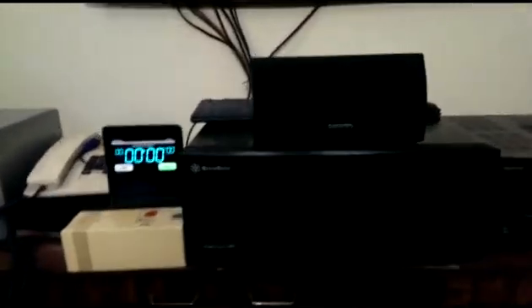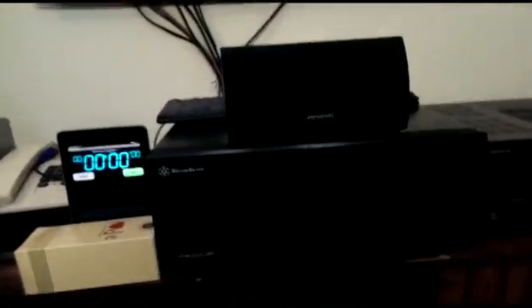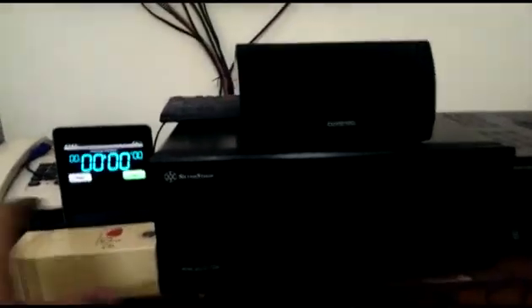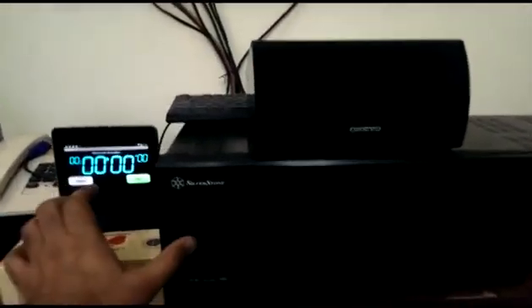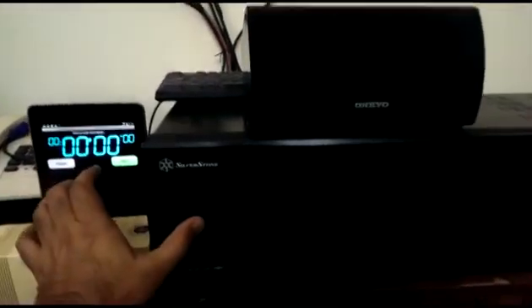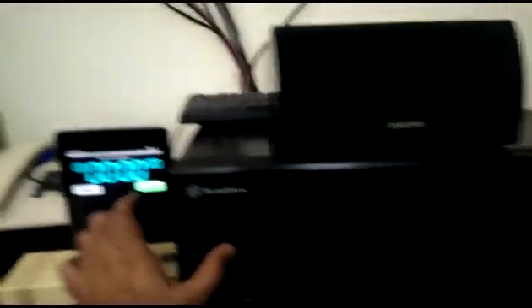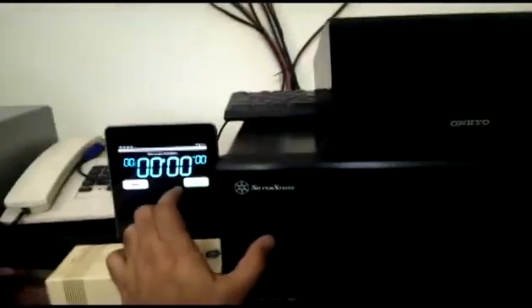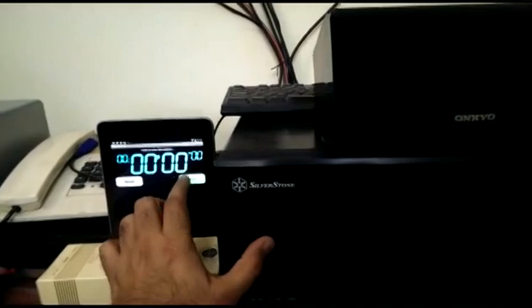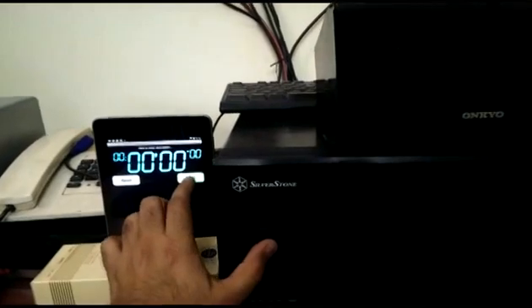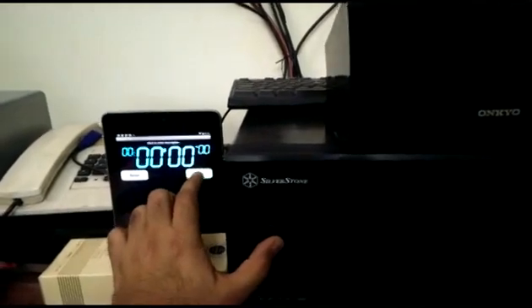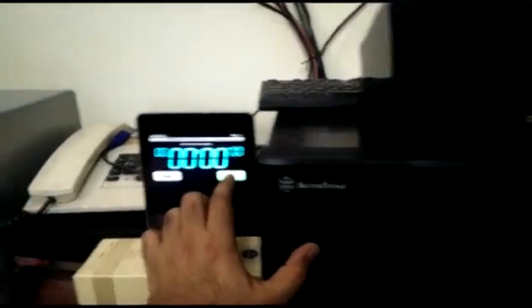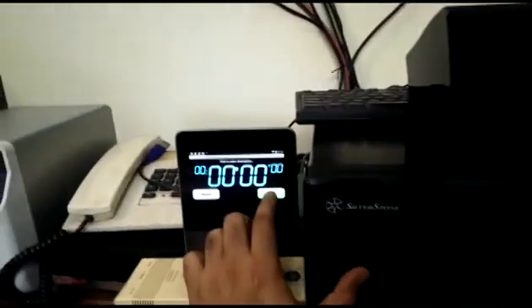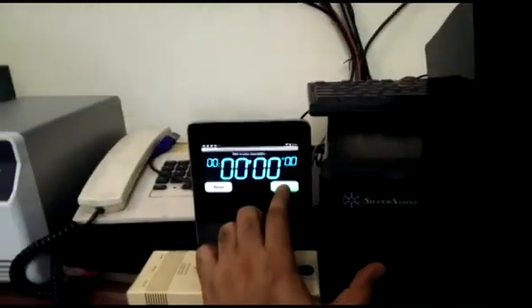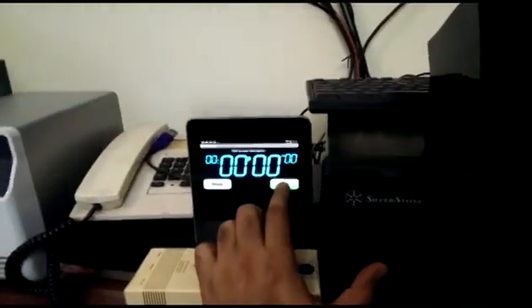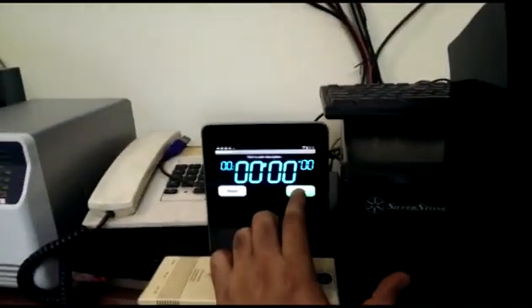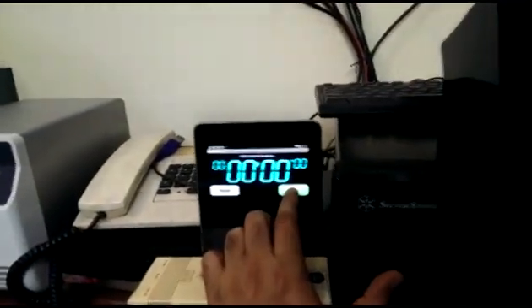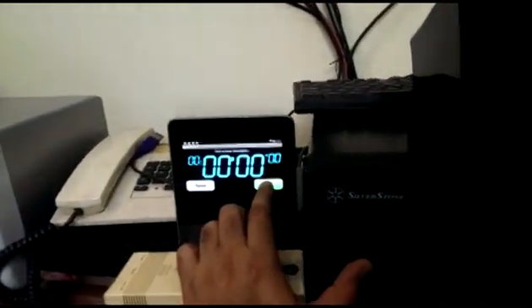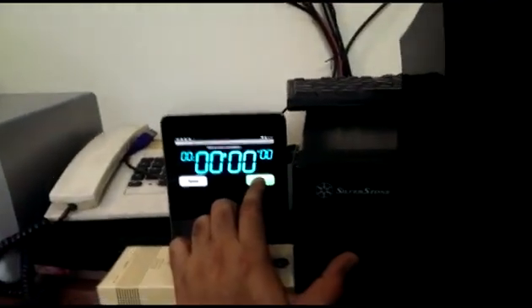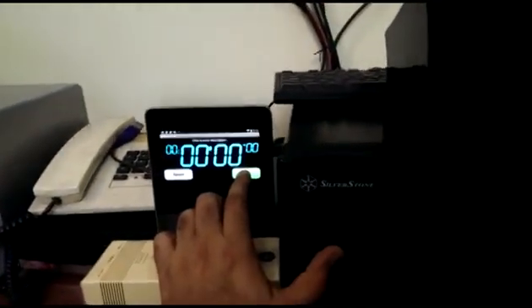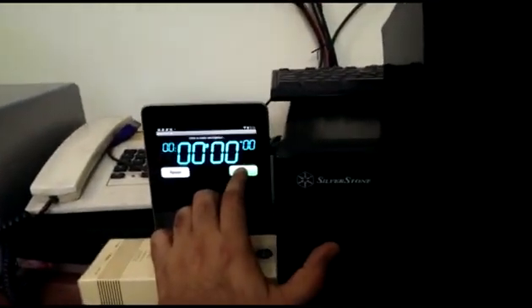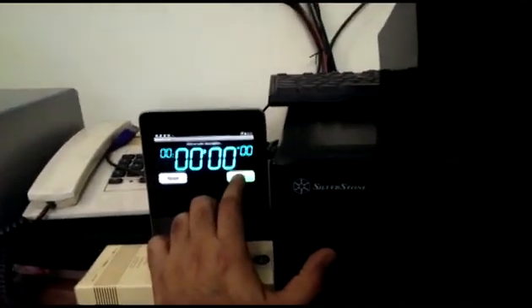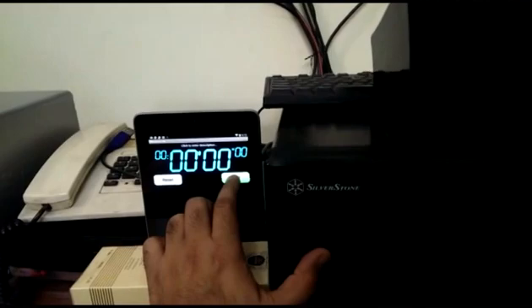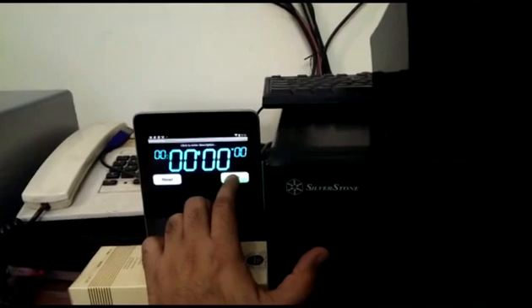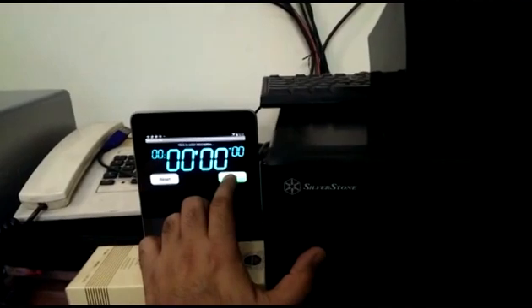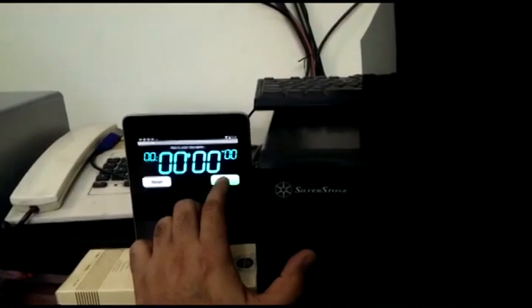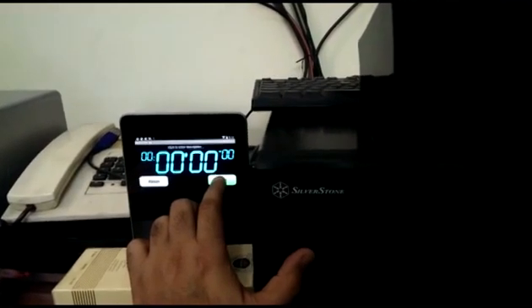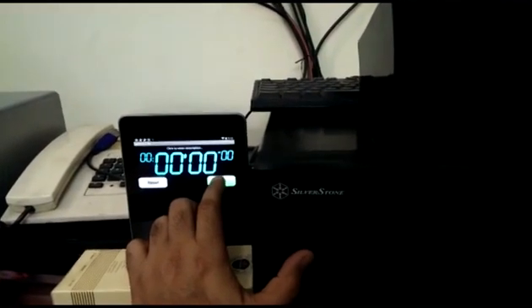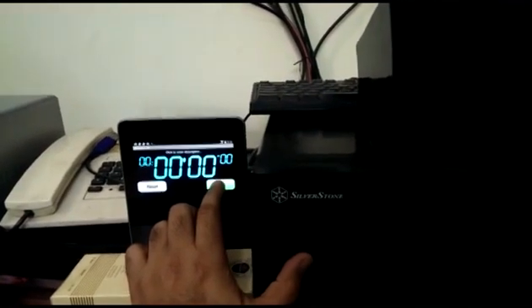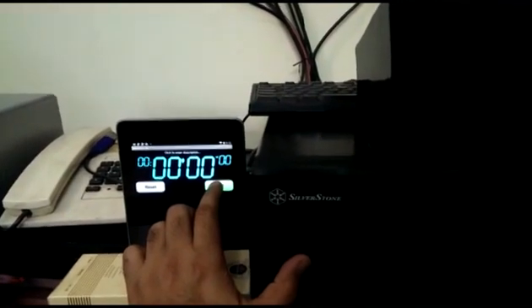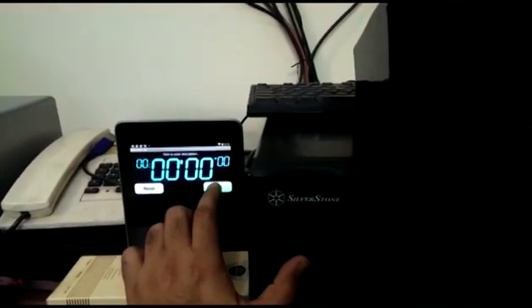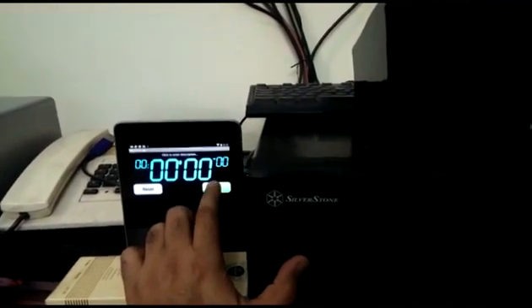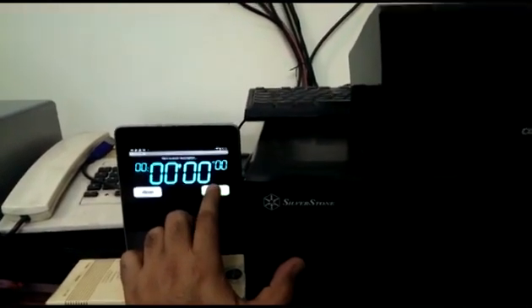So I'll start the HTPC and the timer, which is right here on my Nexus 7, and see how it goes. Ready? One, two, three.